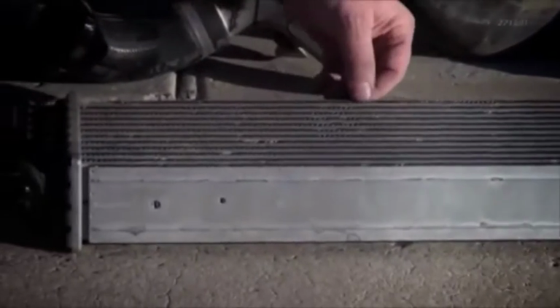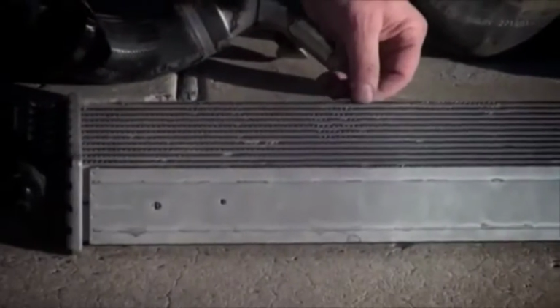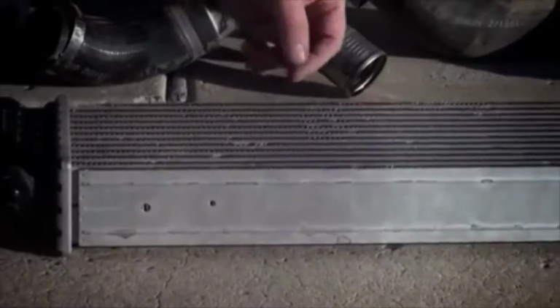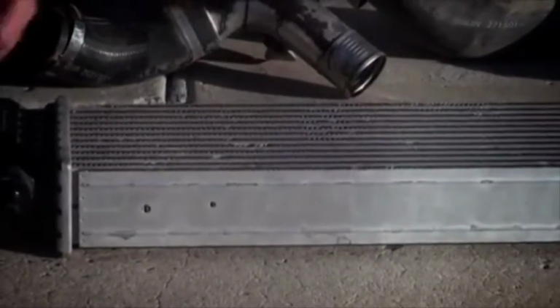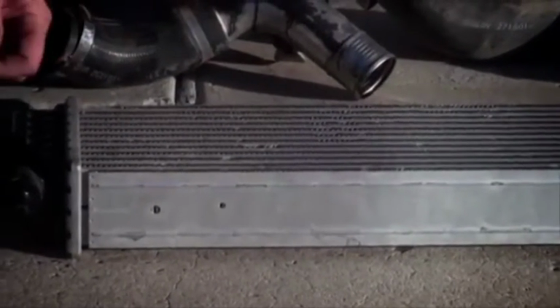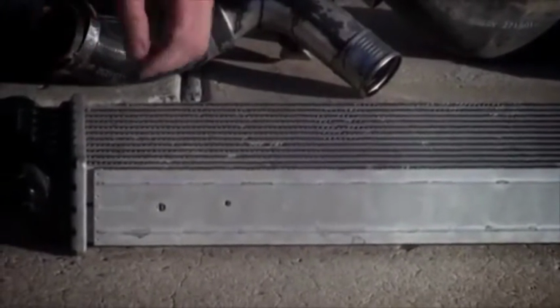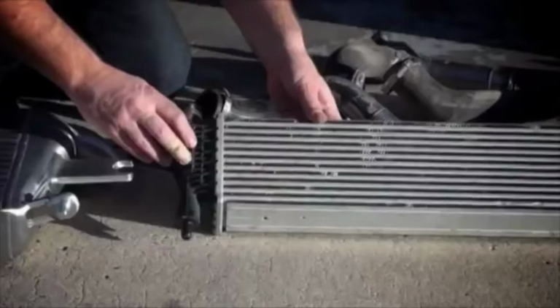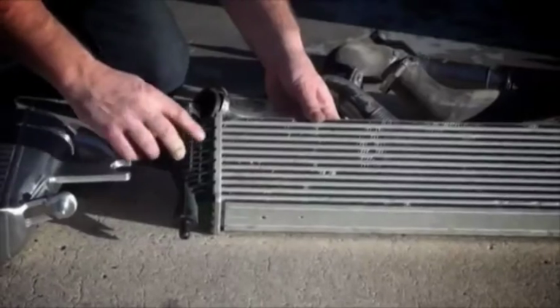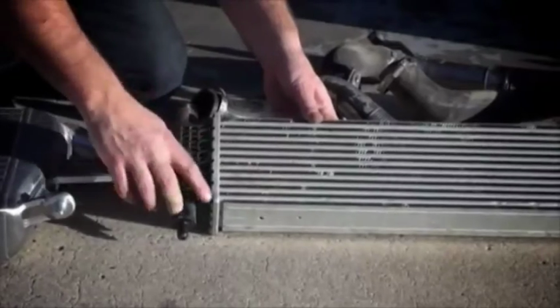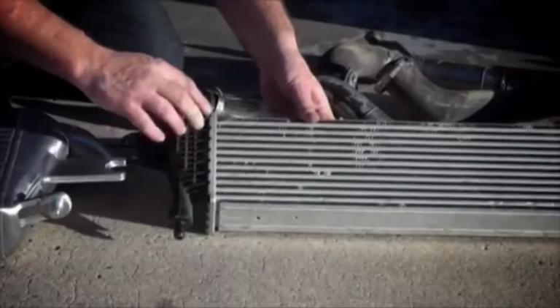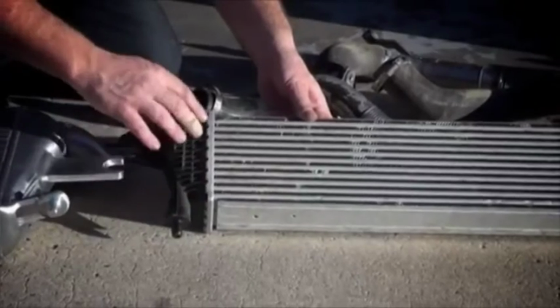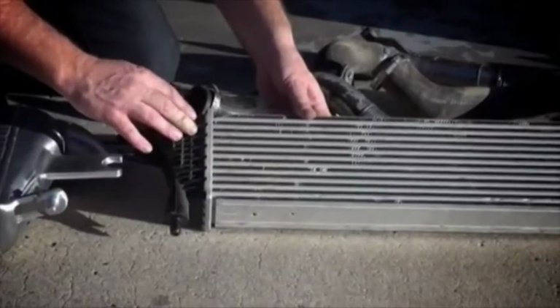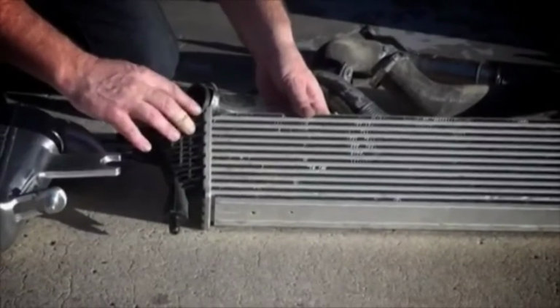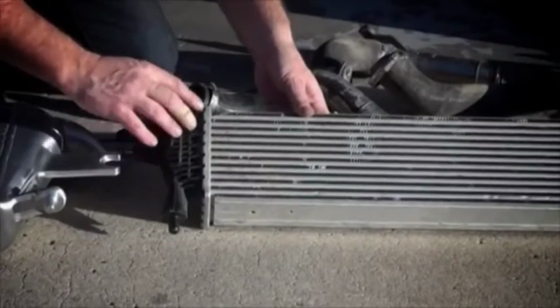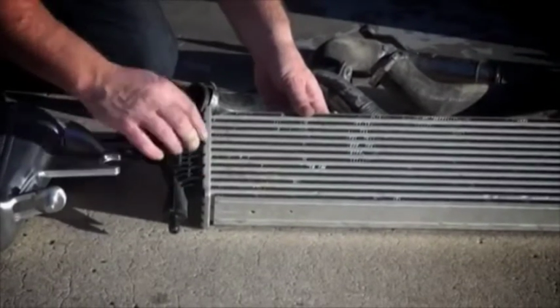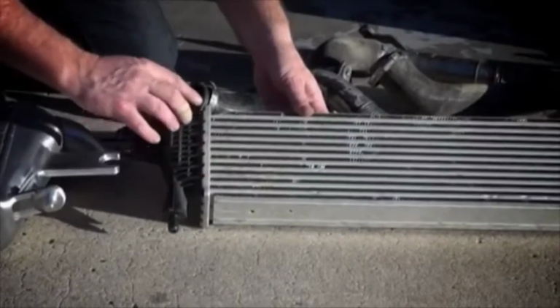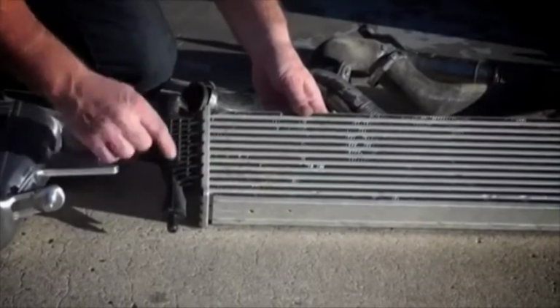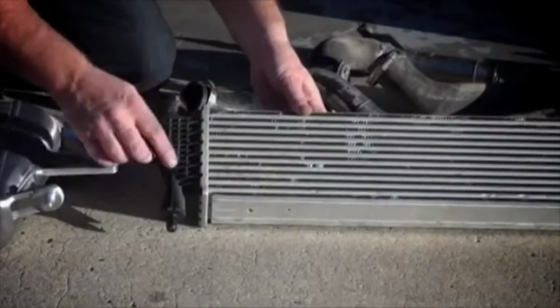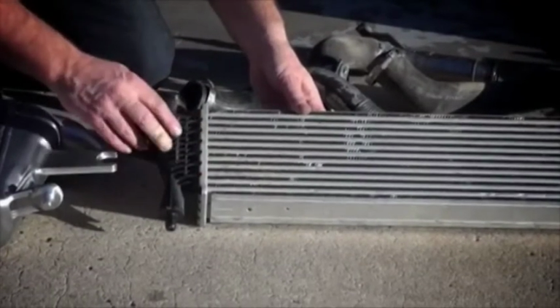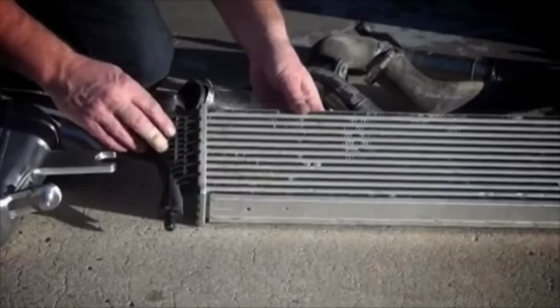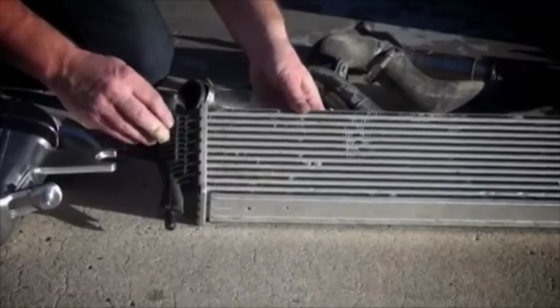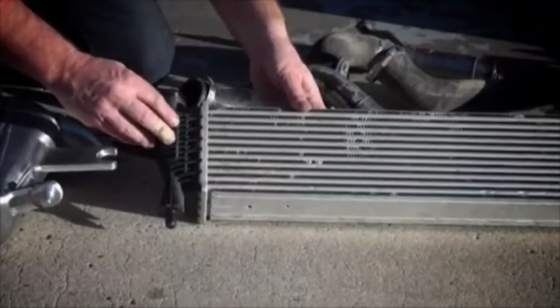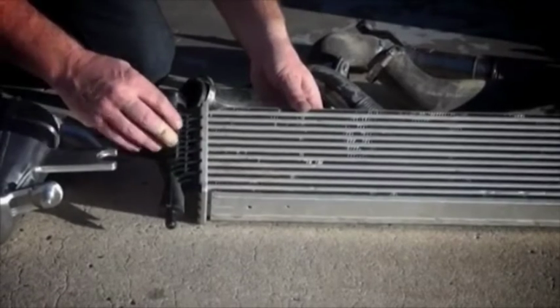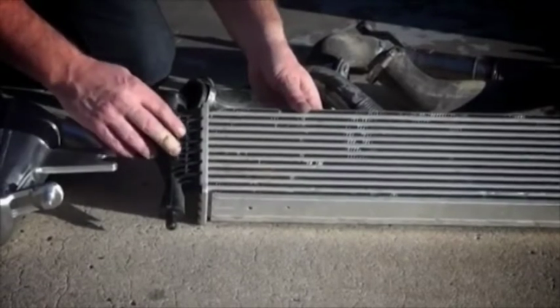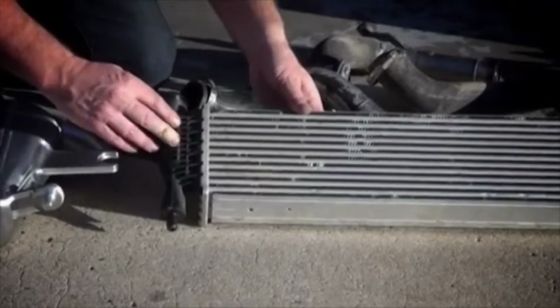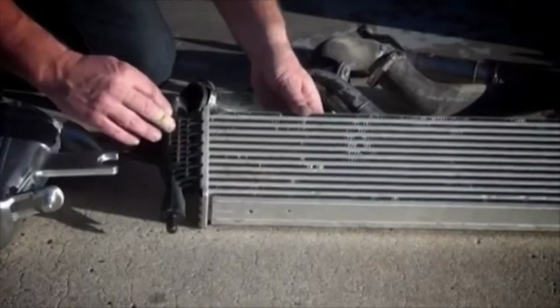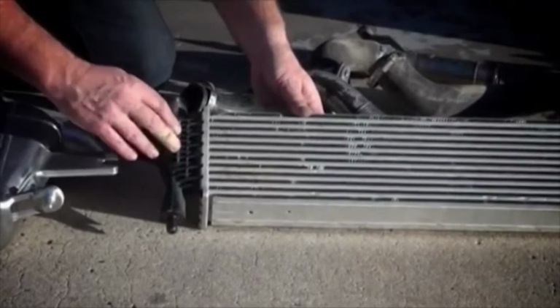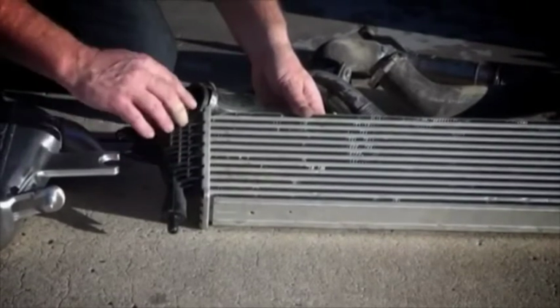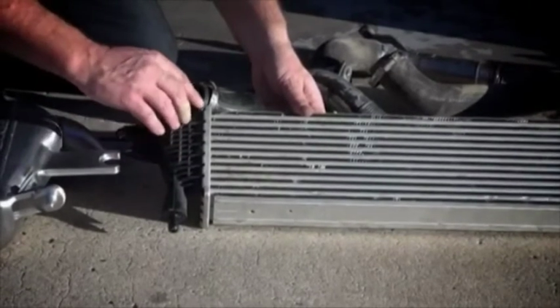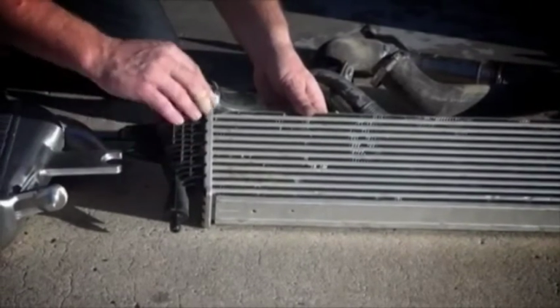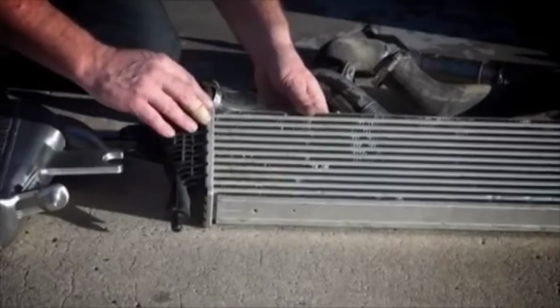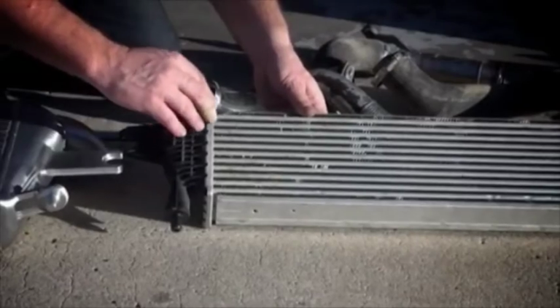That's why we recommend going with a bar and plate style core. The intercooler construction is a tube and fin core with a plastic tank which is actually crimped onto a header plate here. It has a rubber o-ring in there, but after long periods of vibration and off-road use that seal will actually fail.